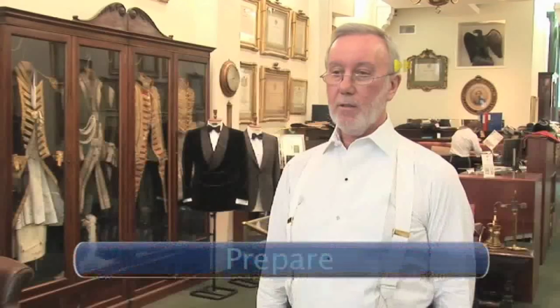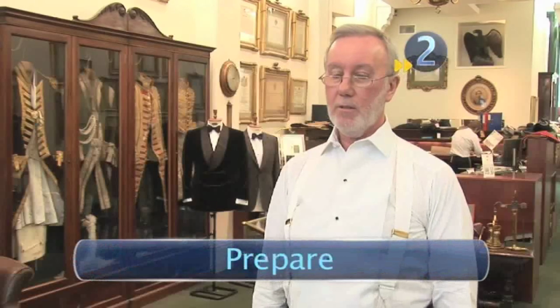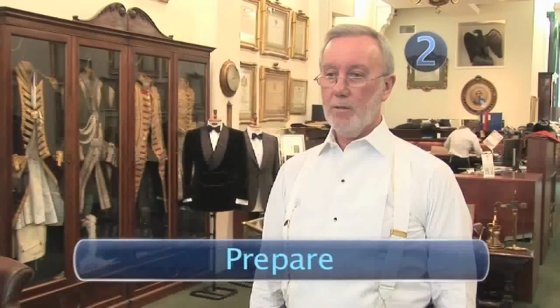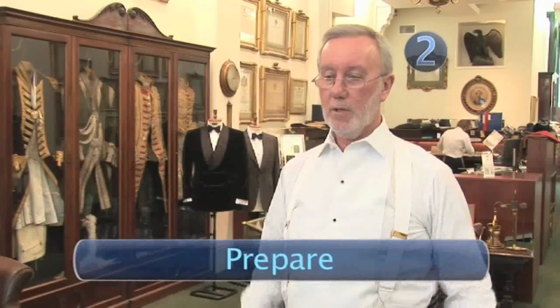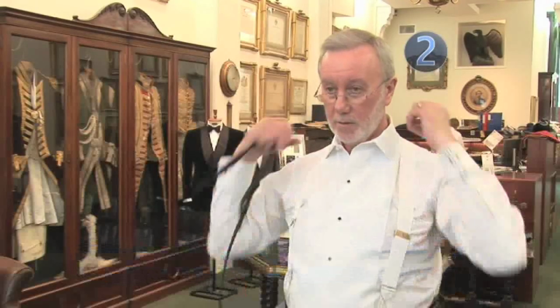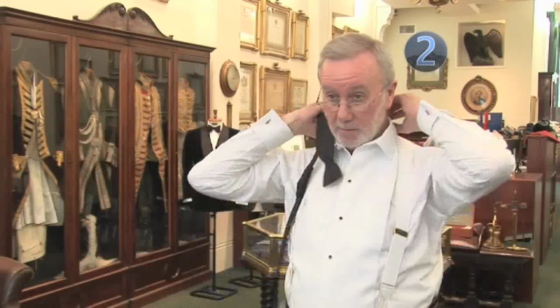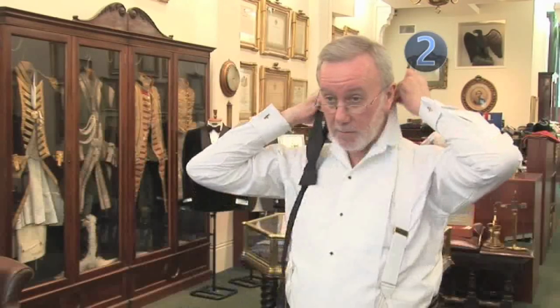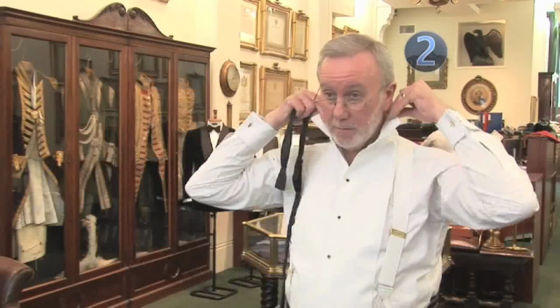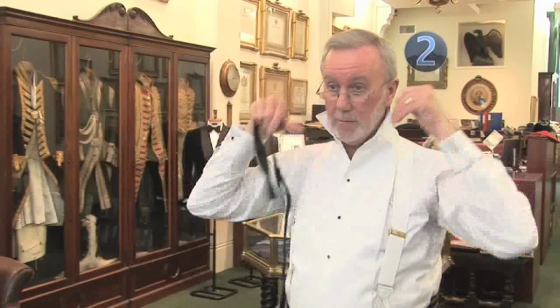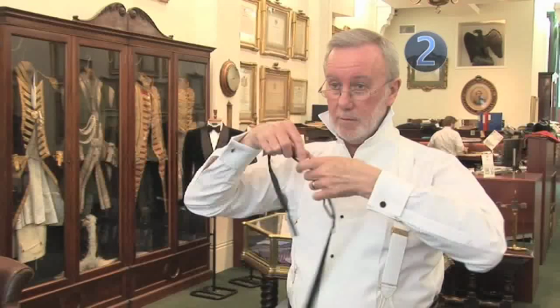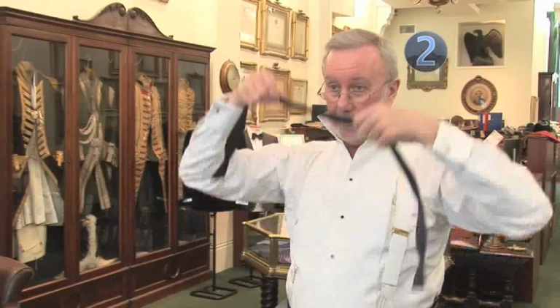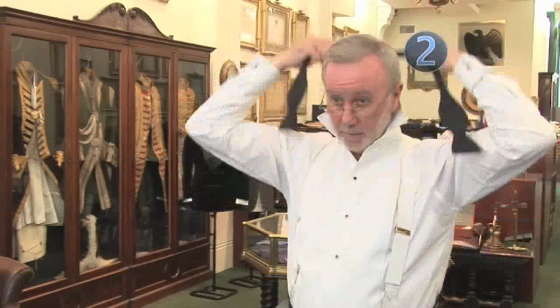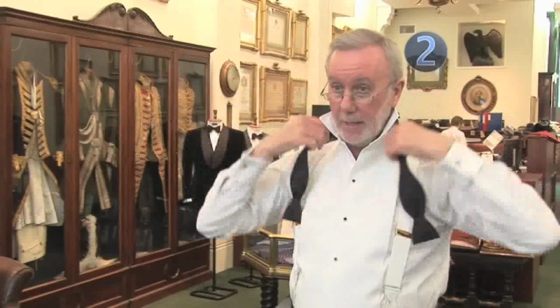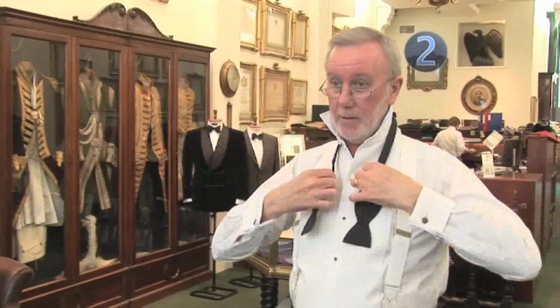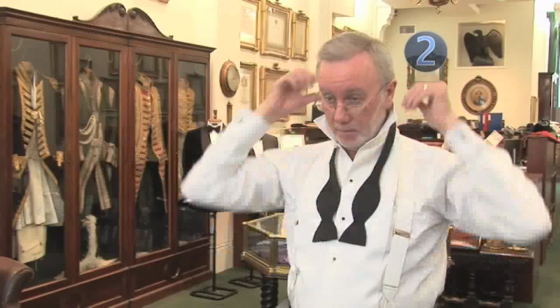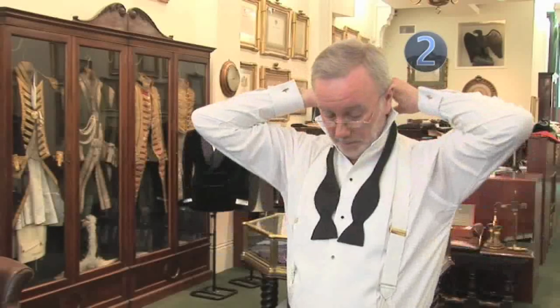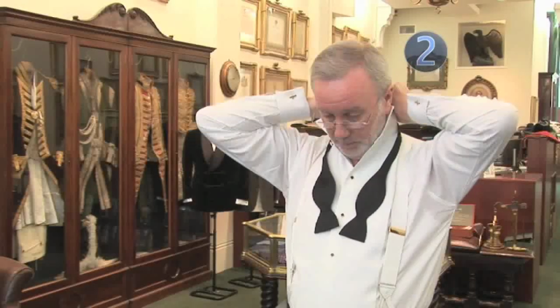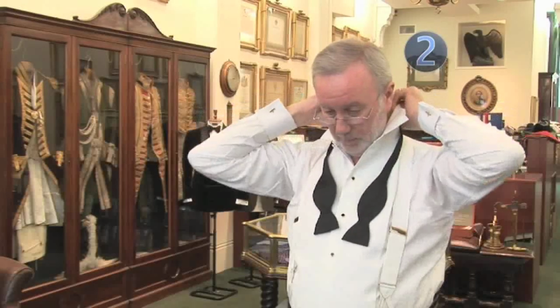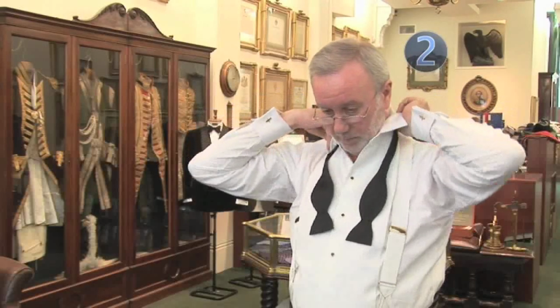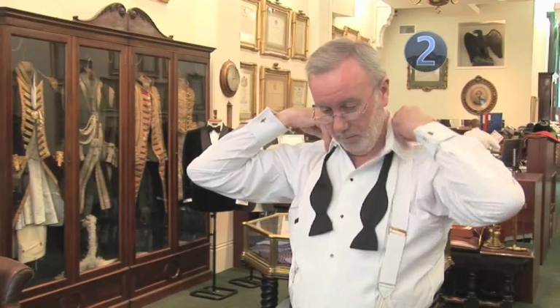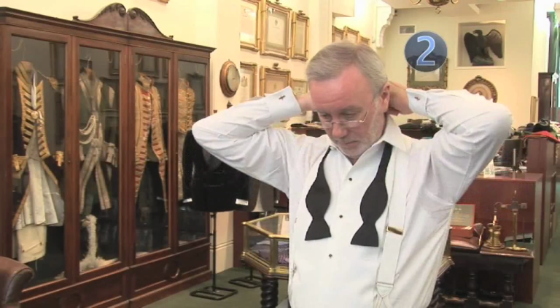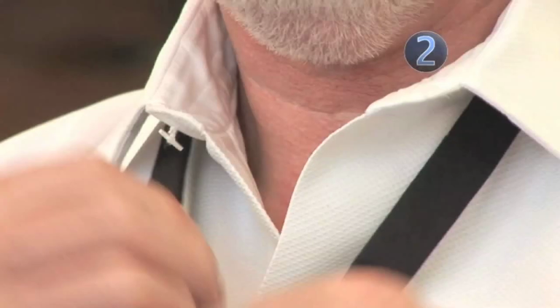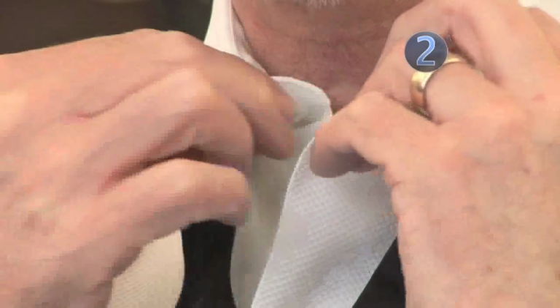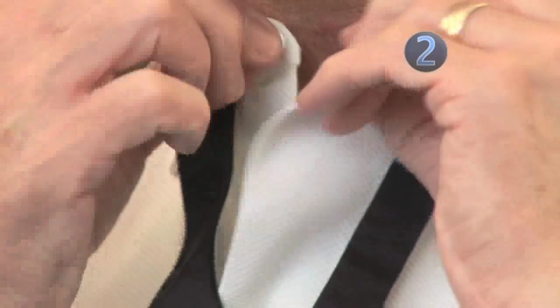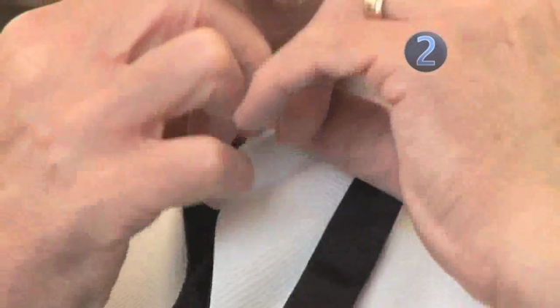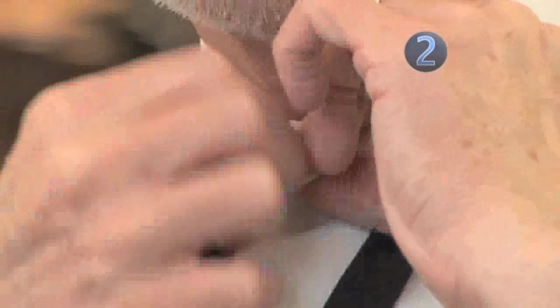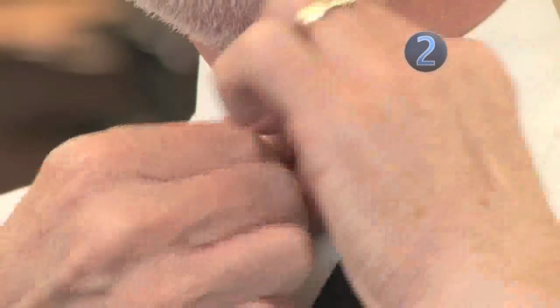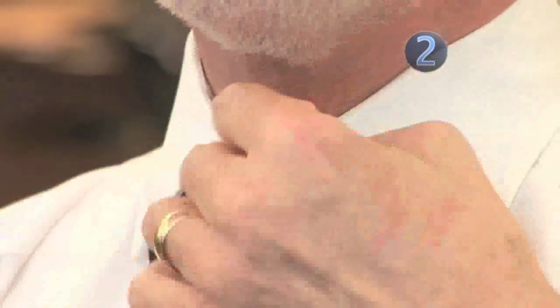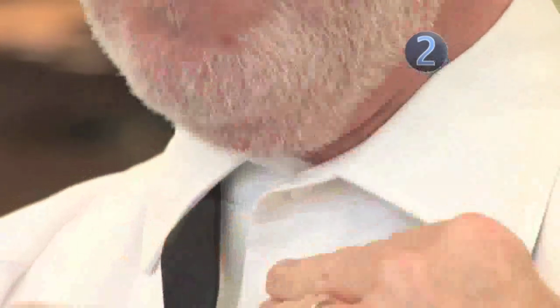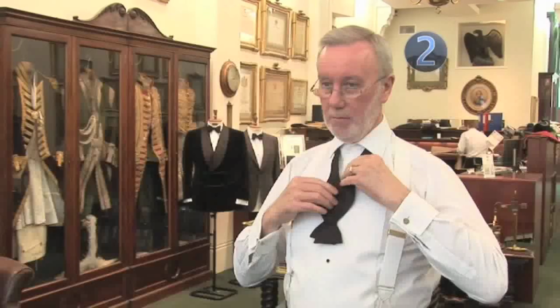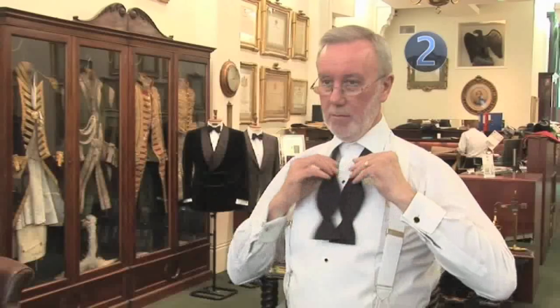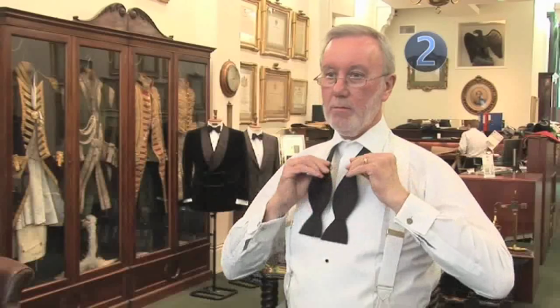Step 2: Prepare. Begin by turning up your collar. Drape the tie around your neck and turn the collar down again. Do up your top button and make sure the two ends of the tie hang evenly.